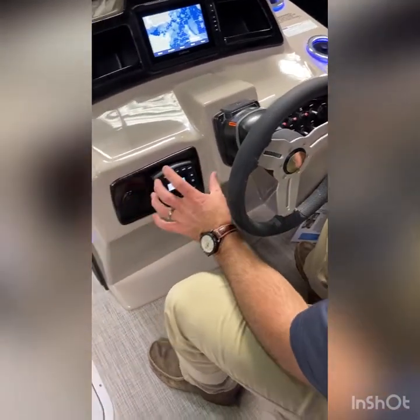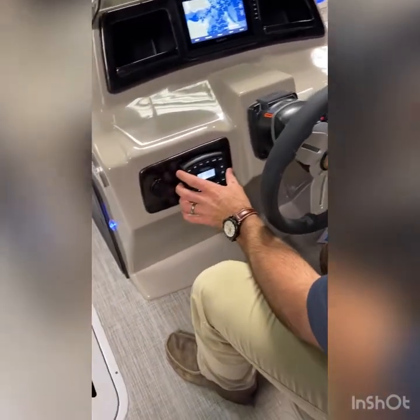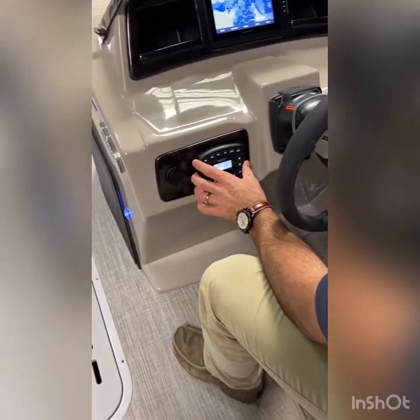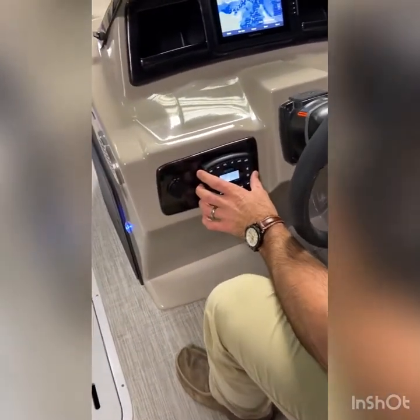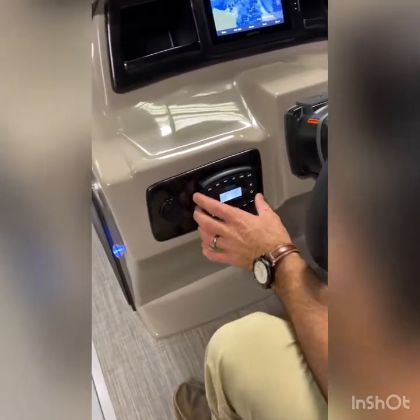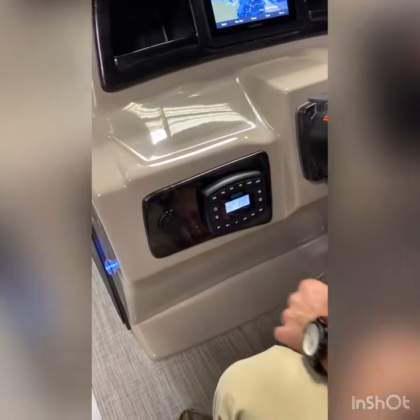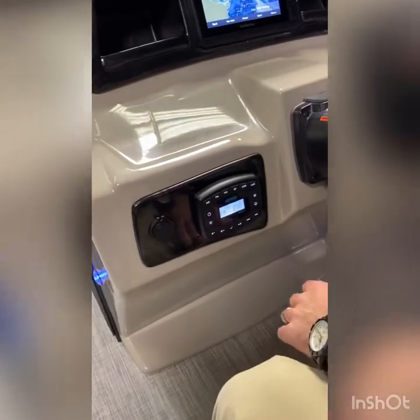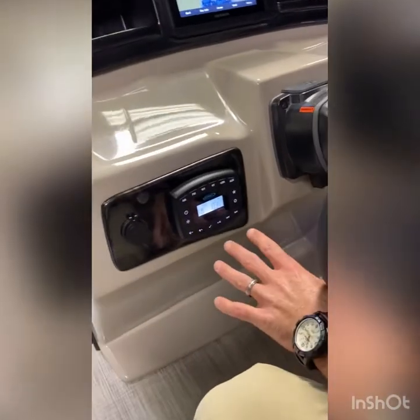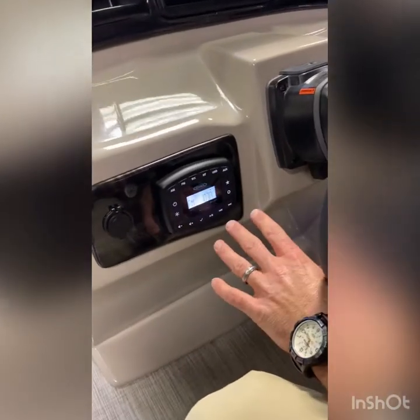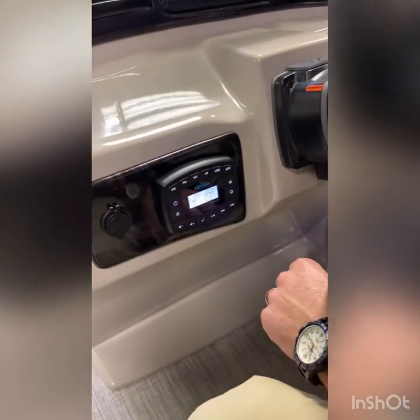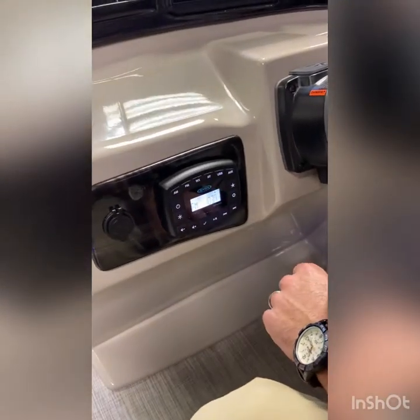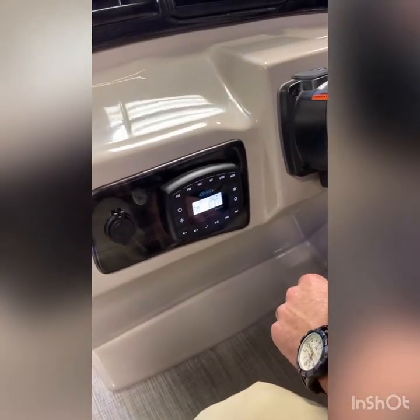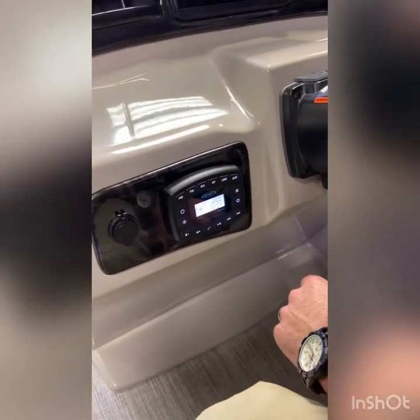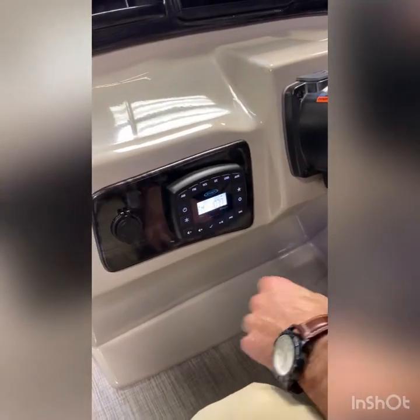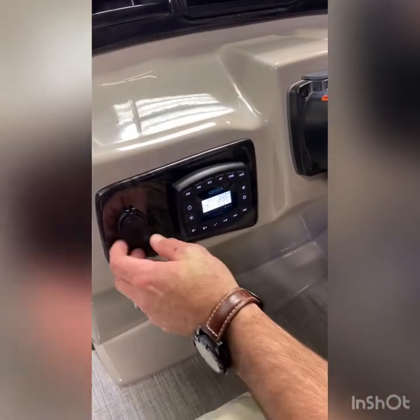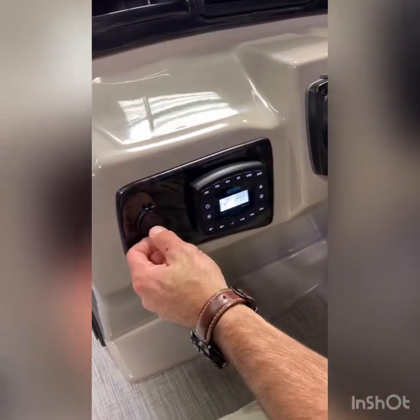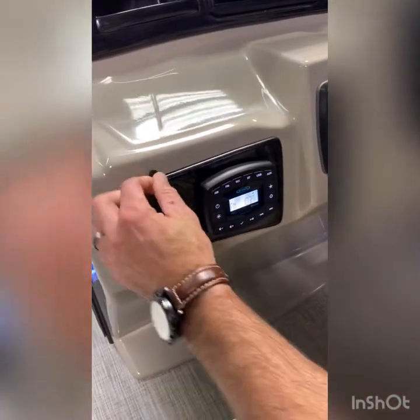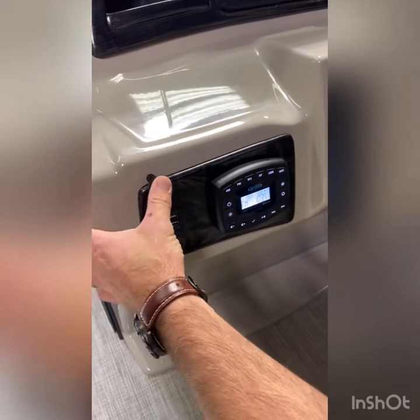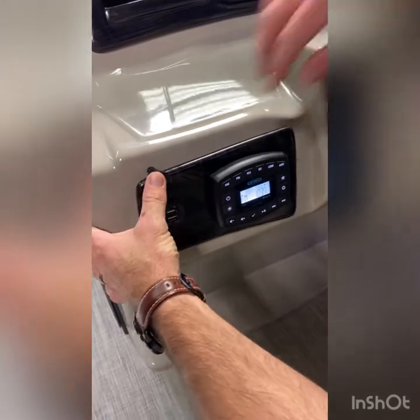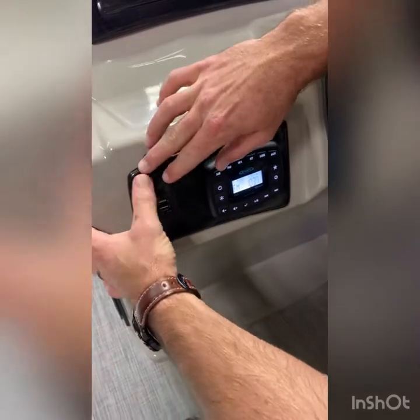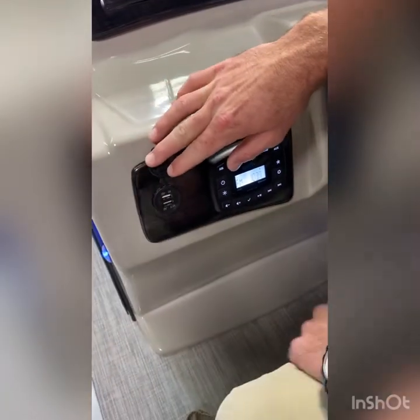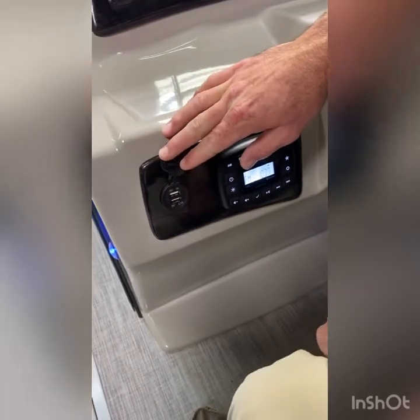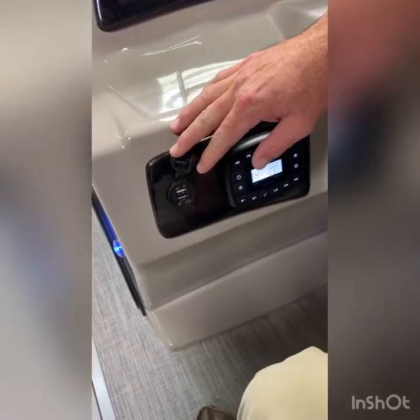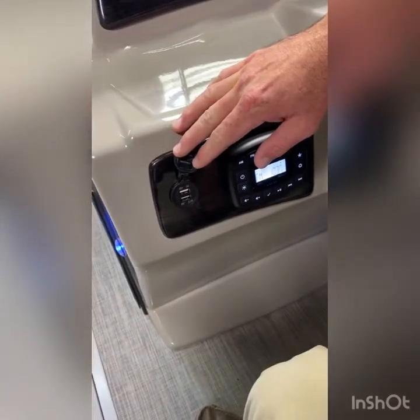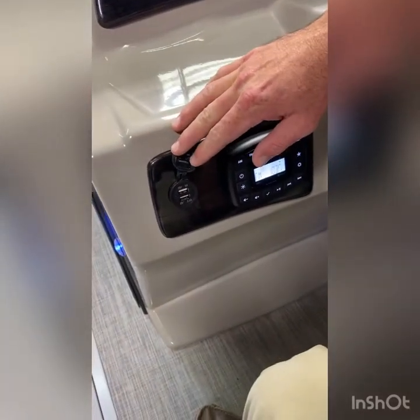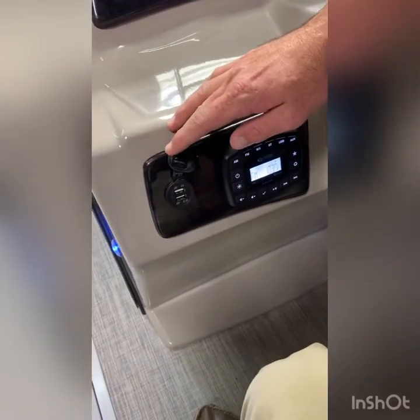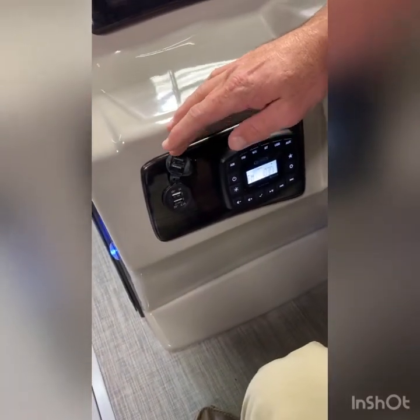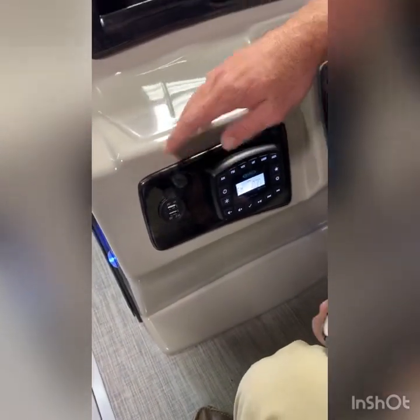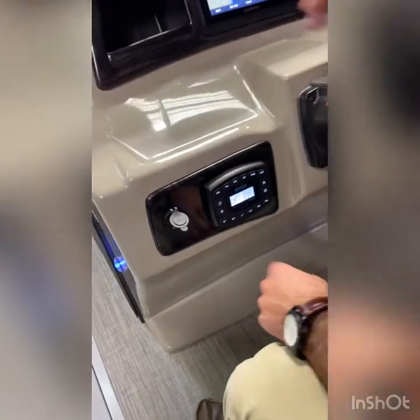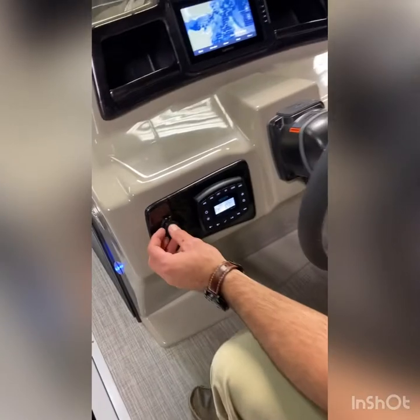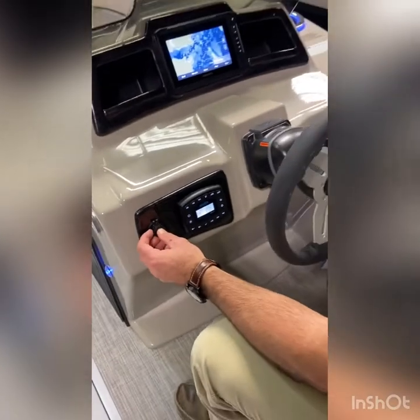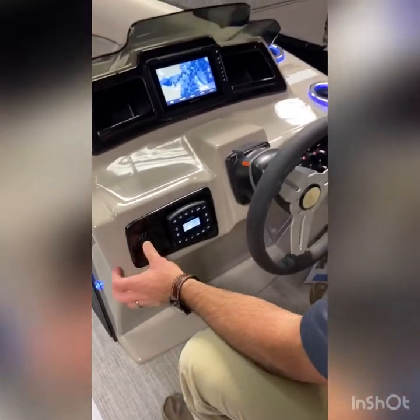Jensen Bluetooth audio — you can see here it Bluetooth pairs to your phone, and also covers all of your regular USB ports. Dual USBs for charging make it really nice and convenient, charging your phone while it's Bluetooth to your stereo.